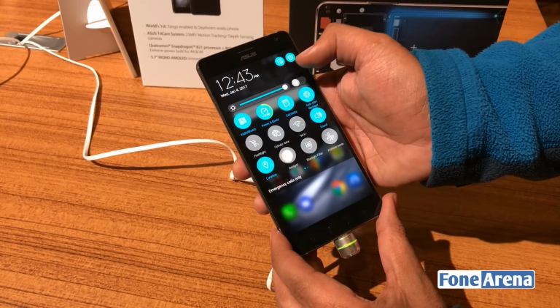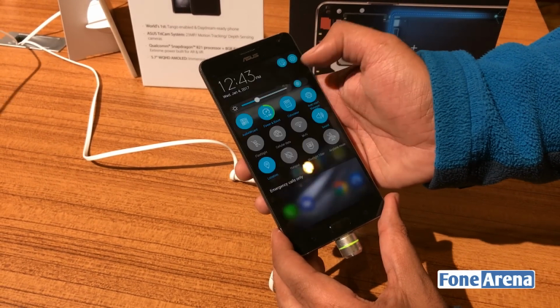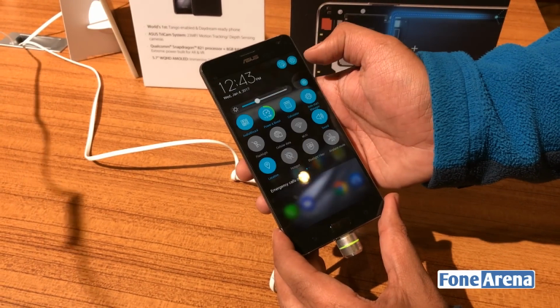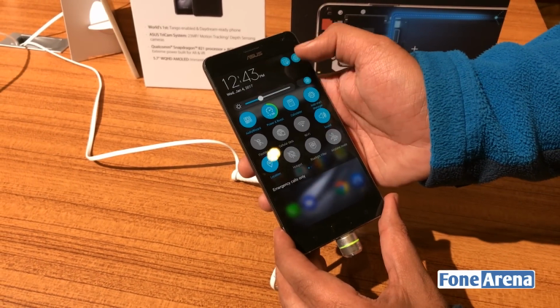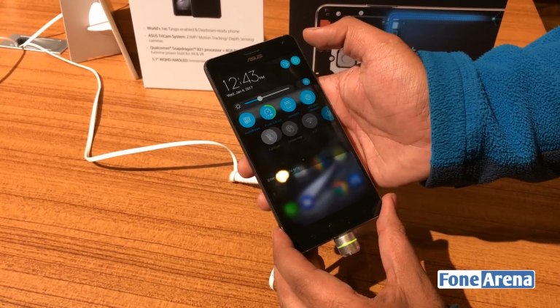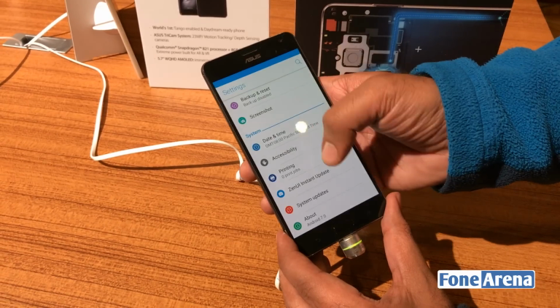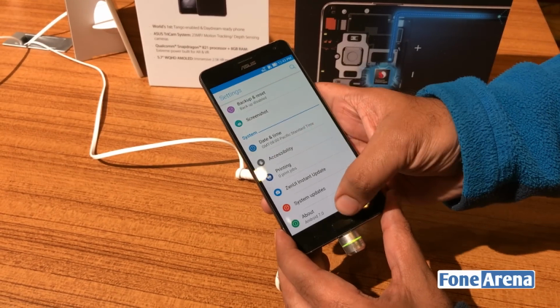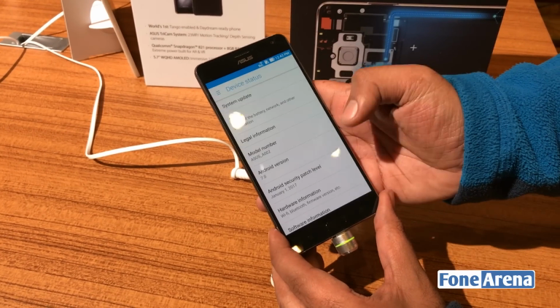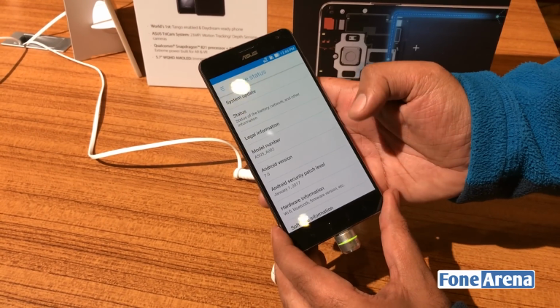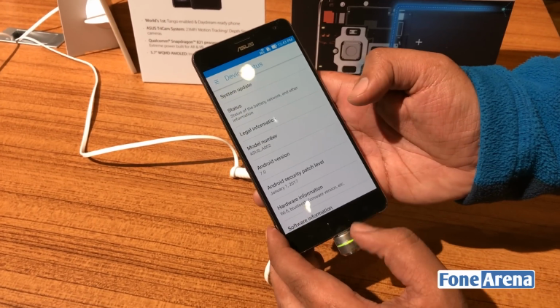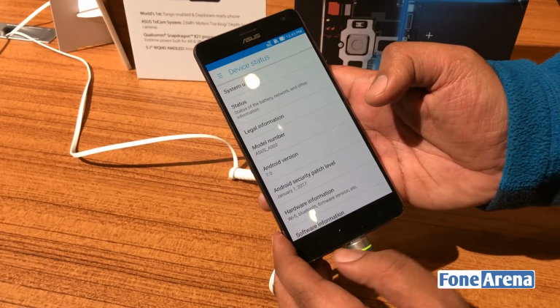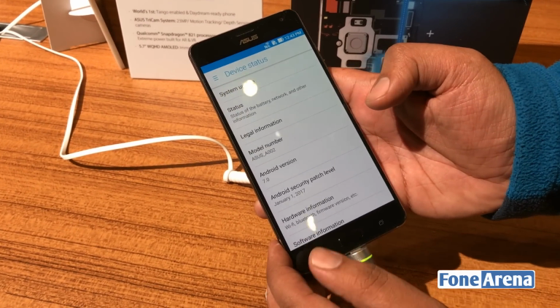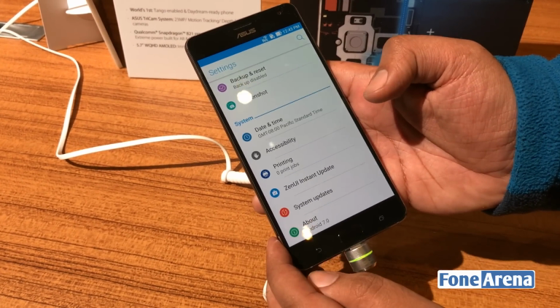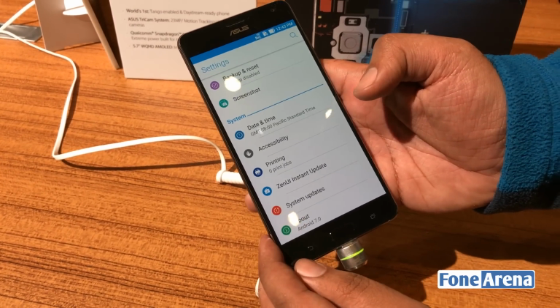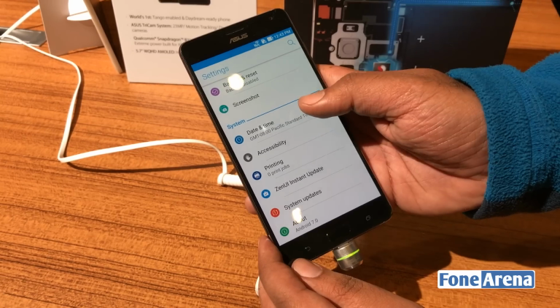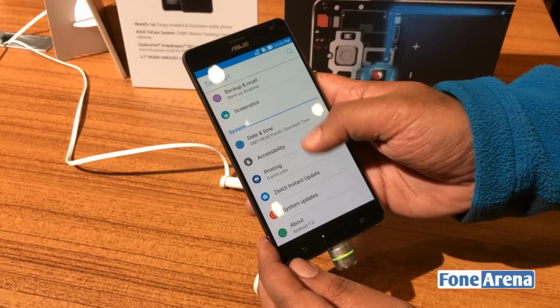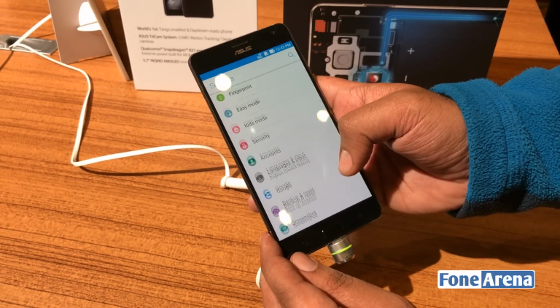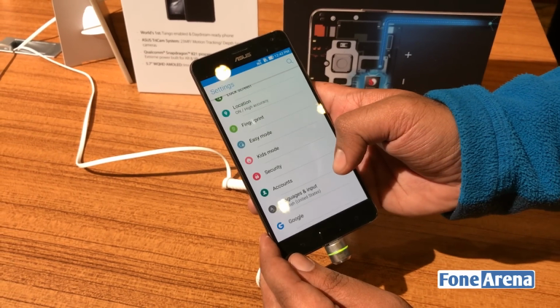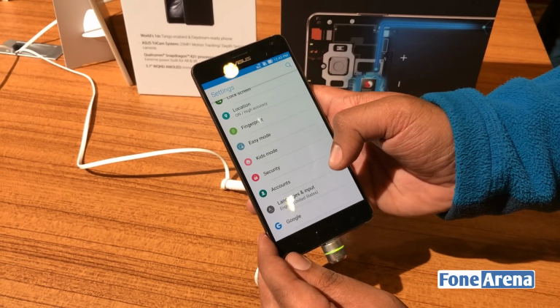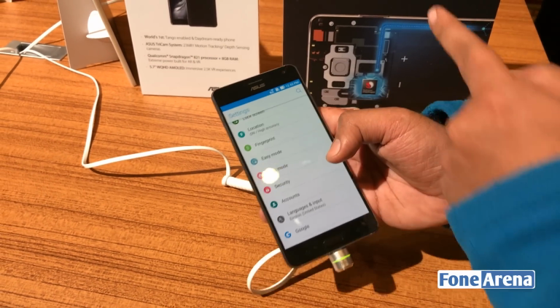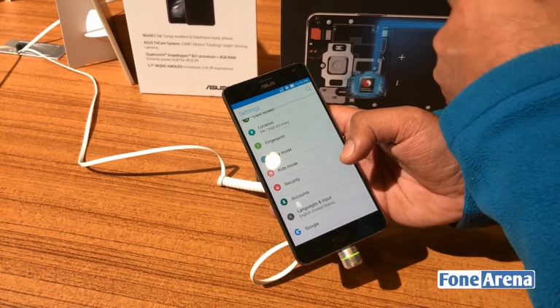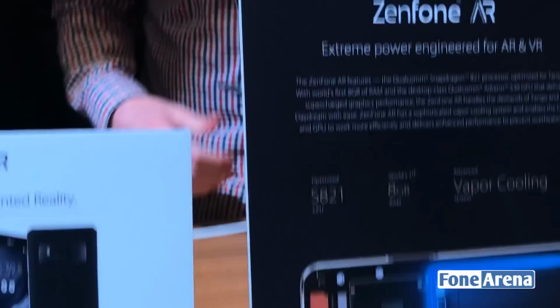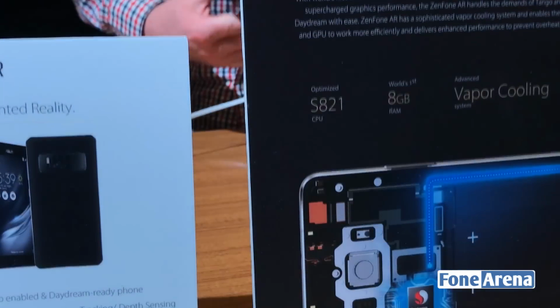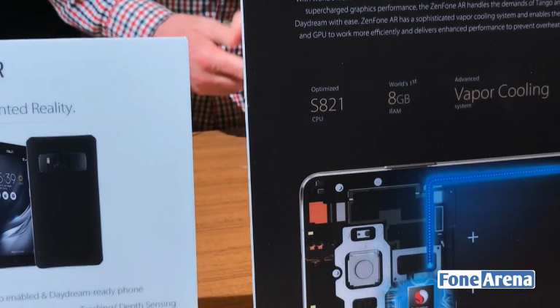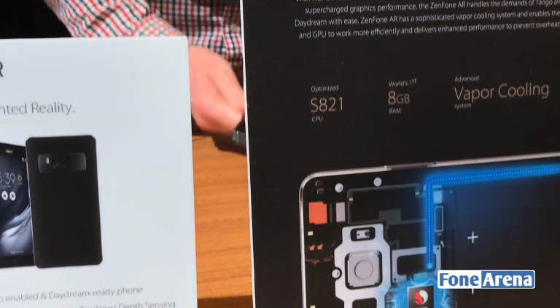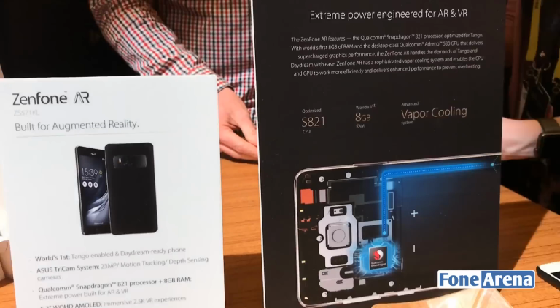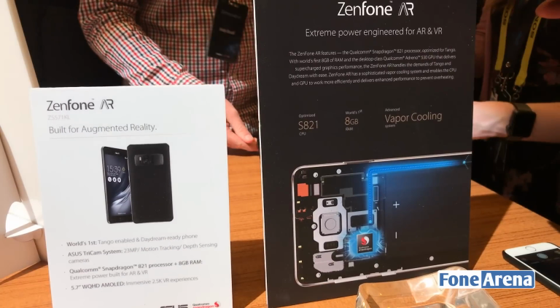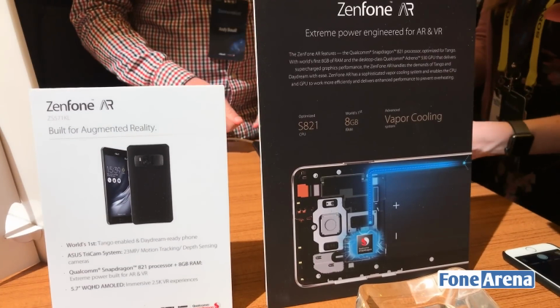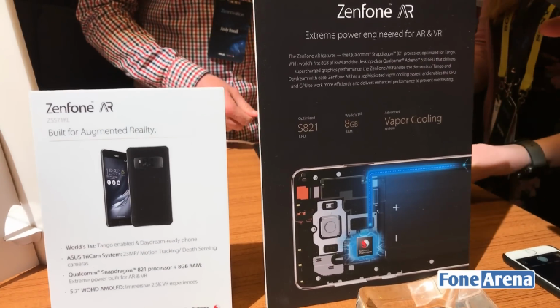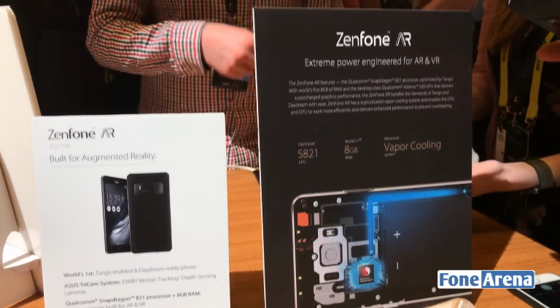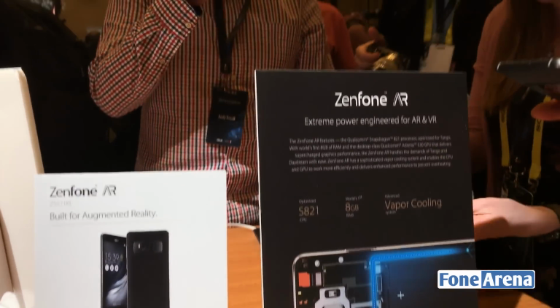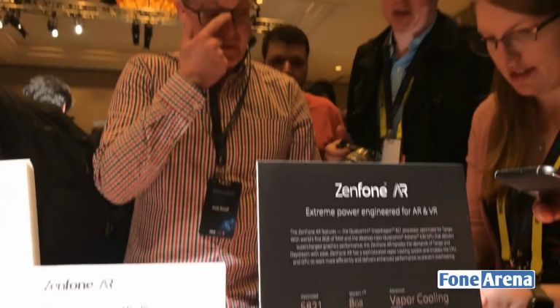It's running on Android 7.0, as you can see here. And it's also the world's first smartphone with 8 gigabytes of RAM — as you can see on the back, it says 8 gigs of RAM.